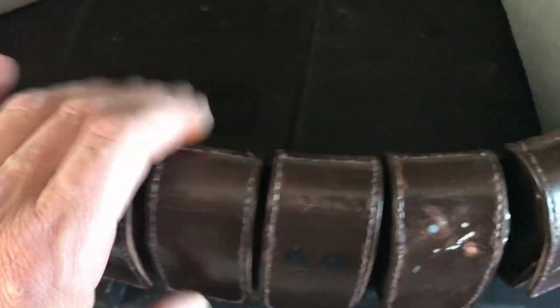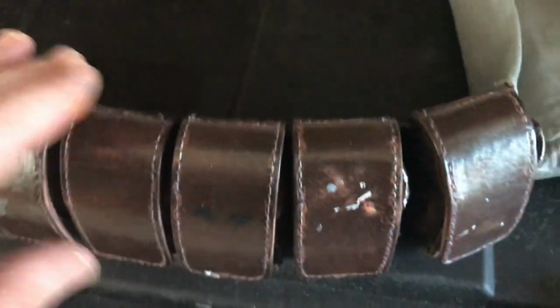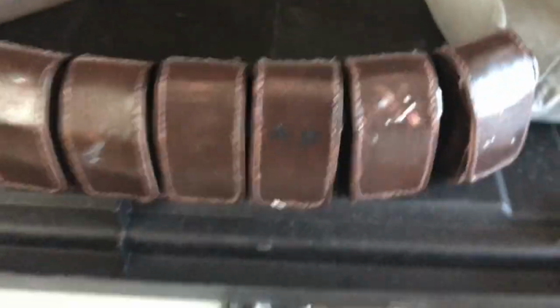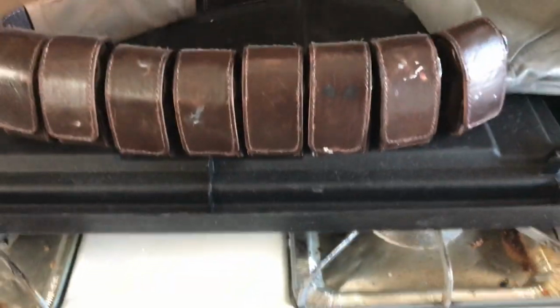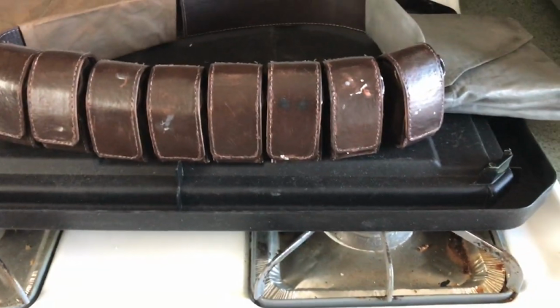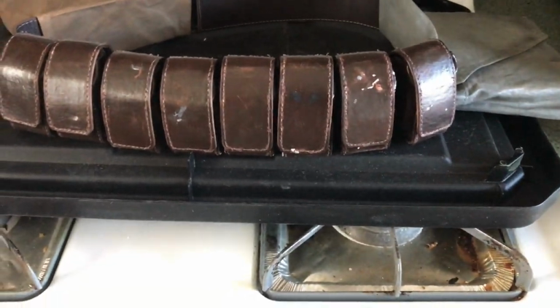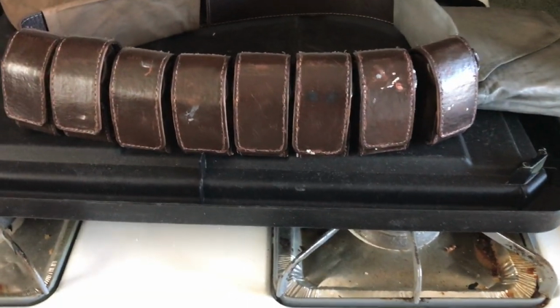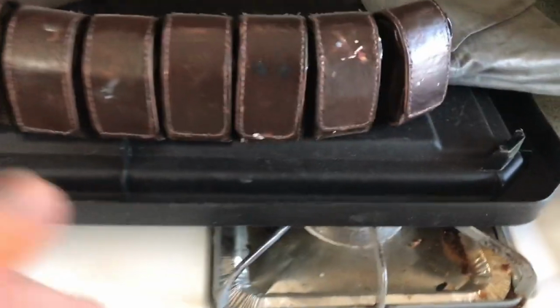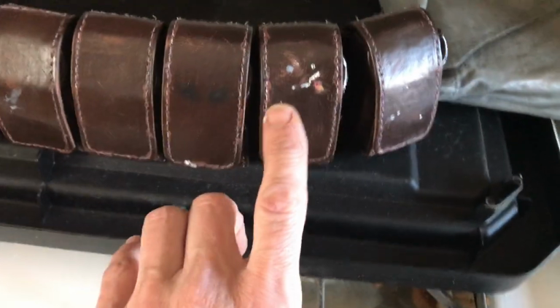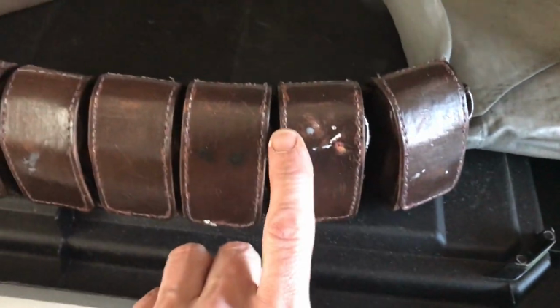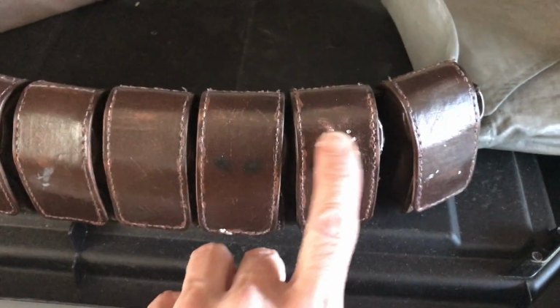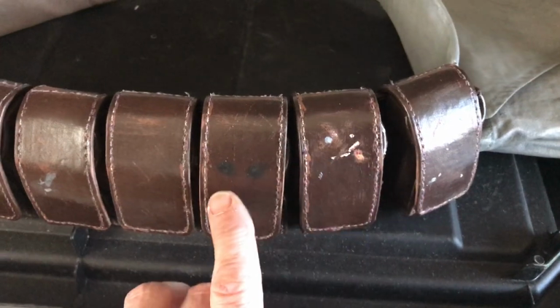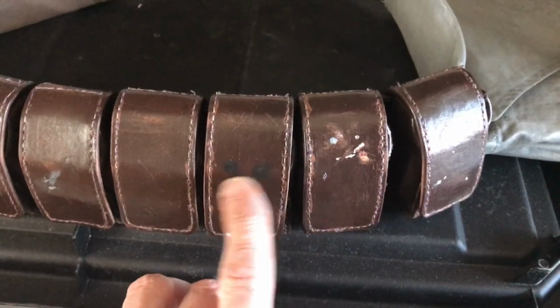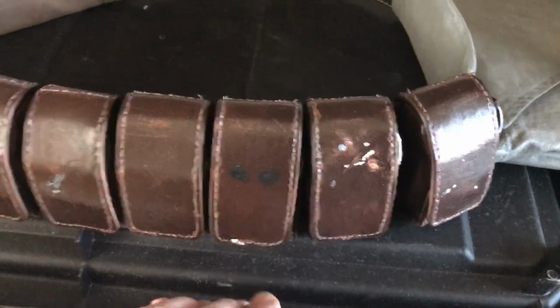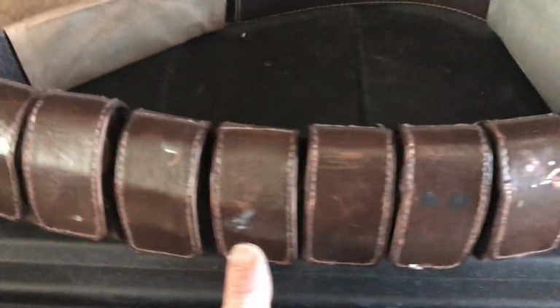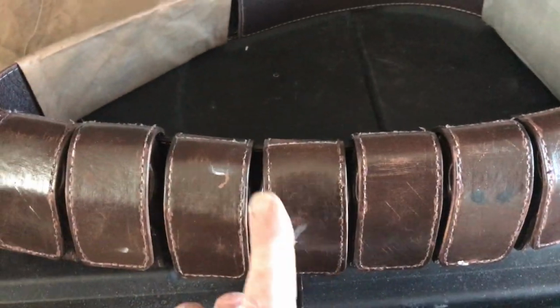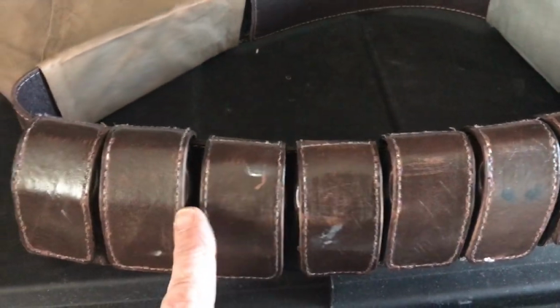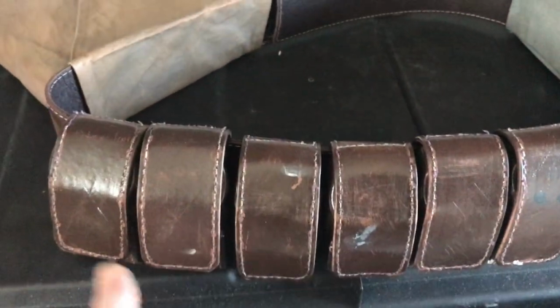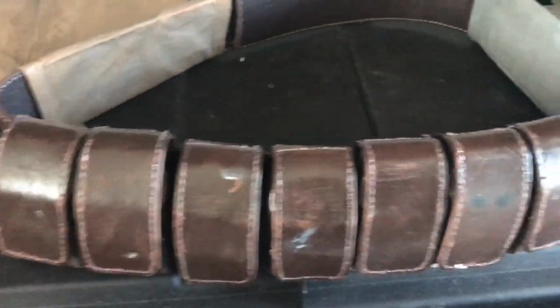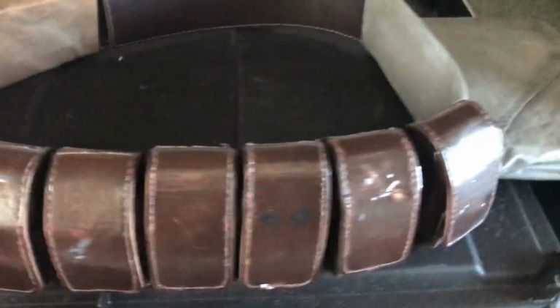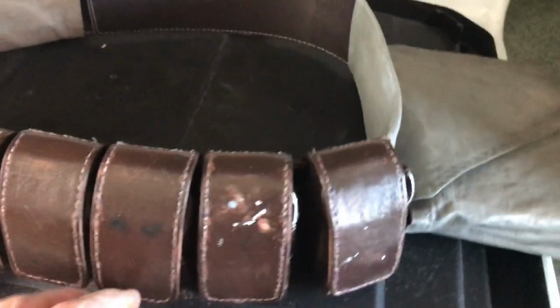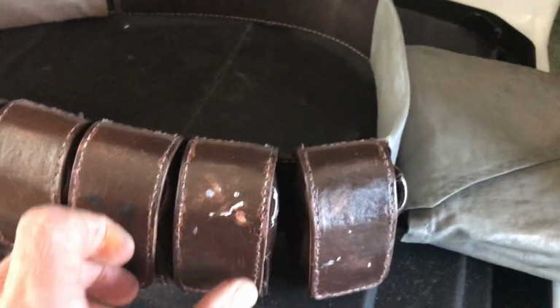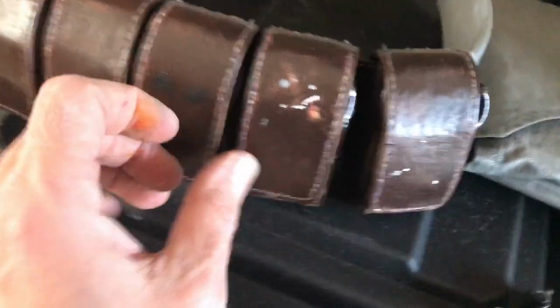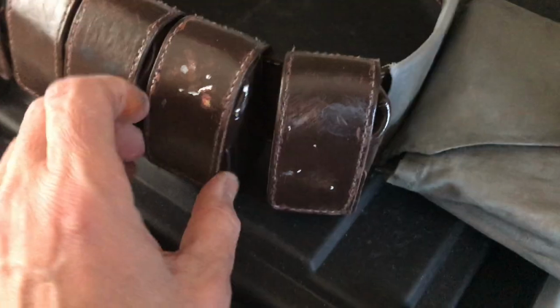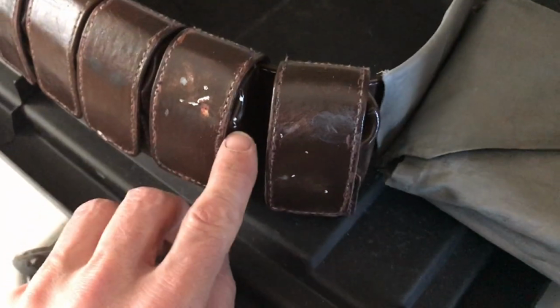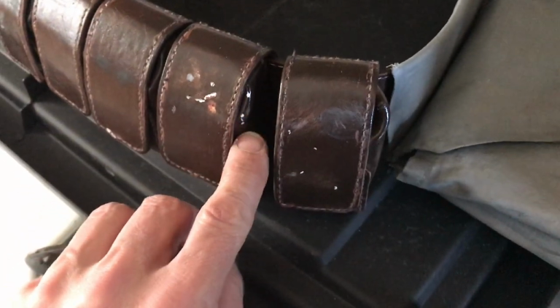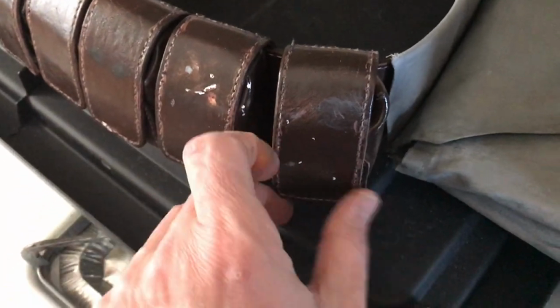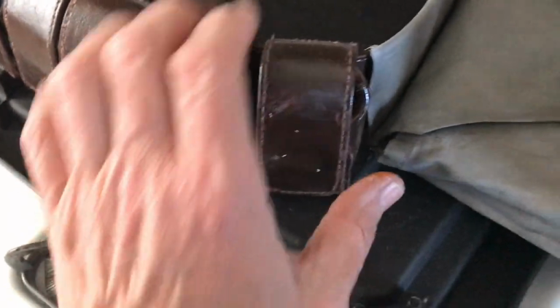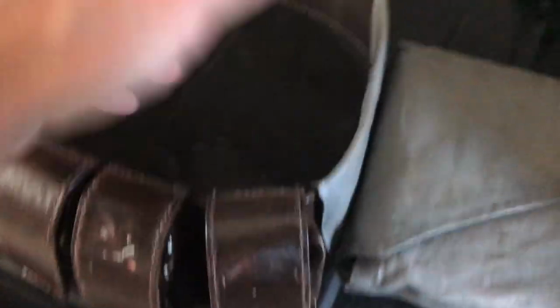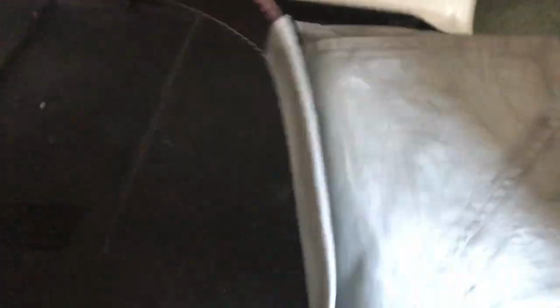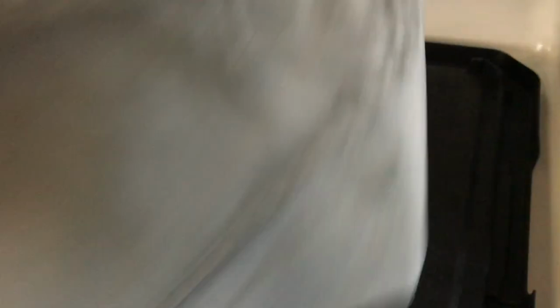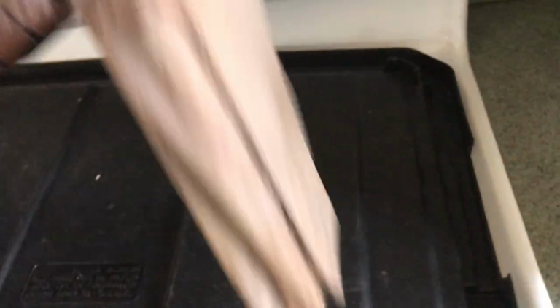So yeah, not the best lighting, but some of the big damage you definitely notice is the stuff here. There's two black dots here, definitely some grays and whites around here — just the big obvious ones. There's some stuff on the insides that you see as well. And there's a back side too.